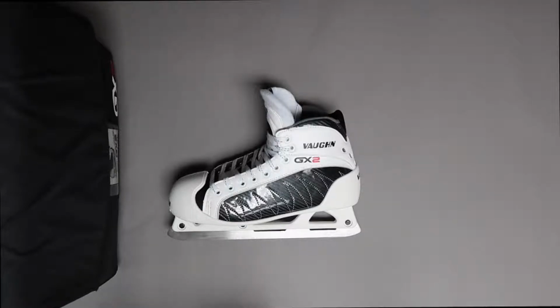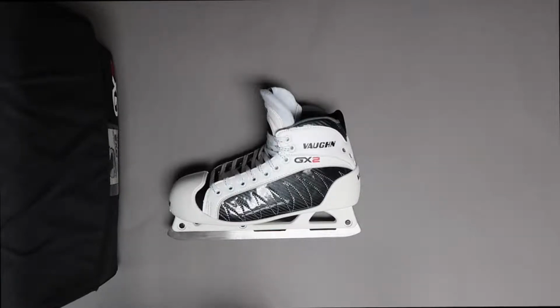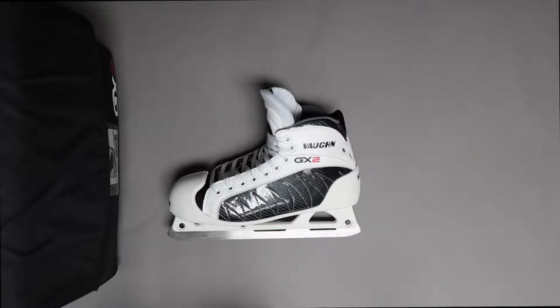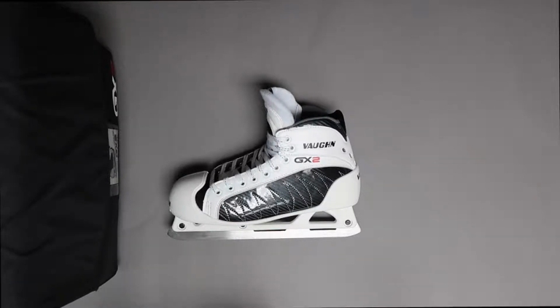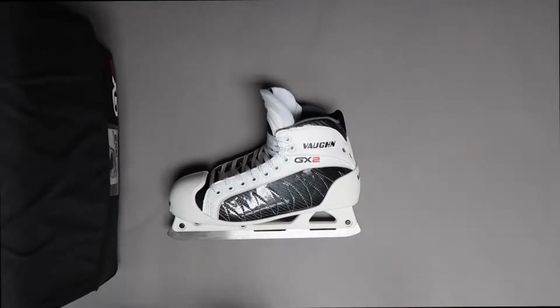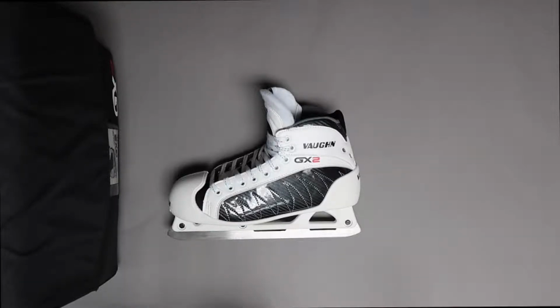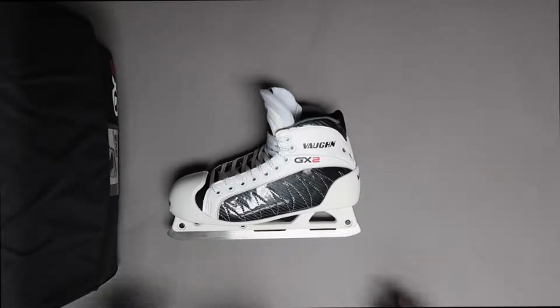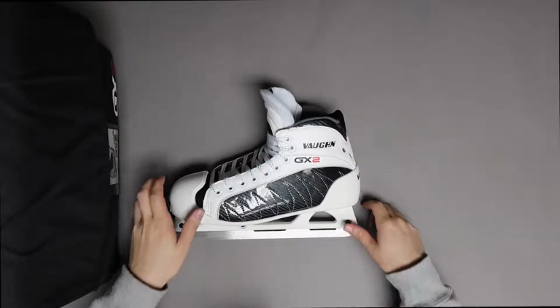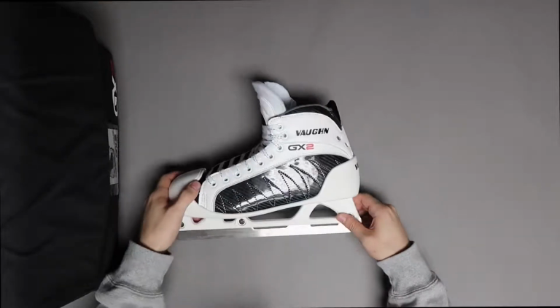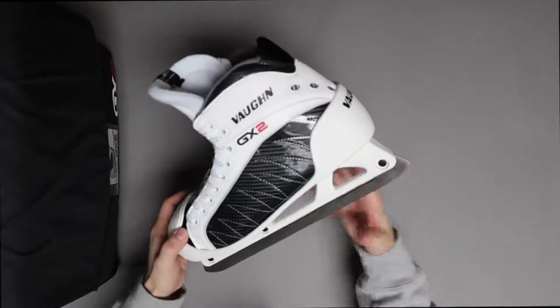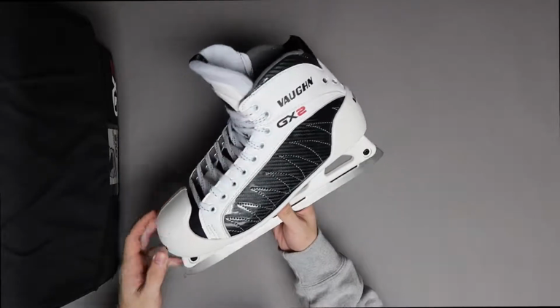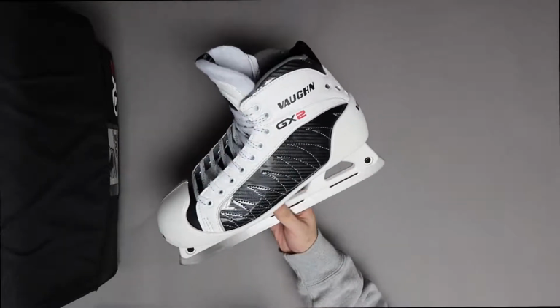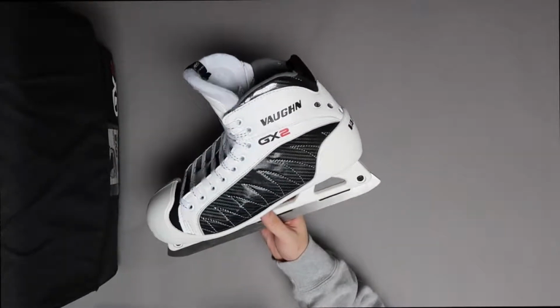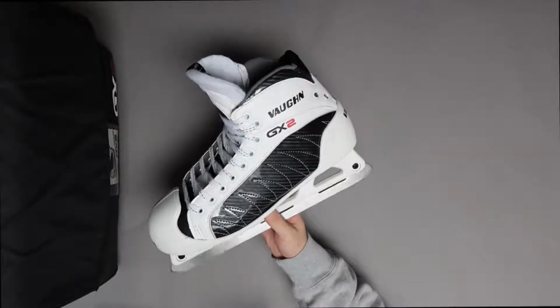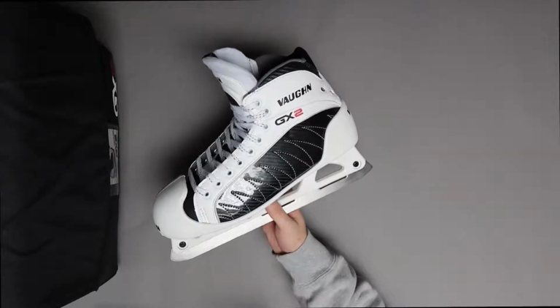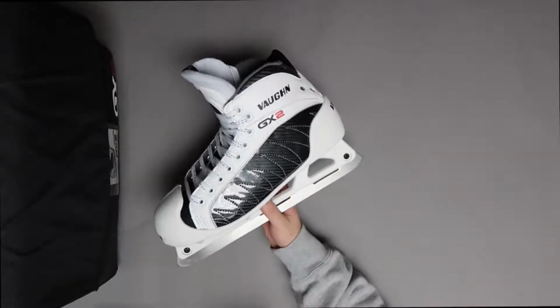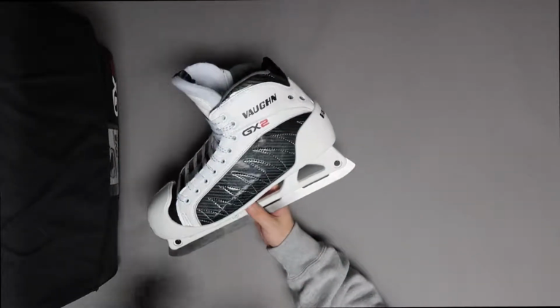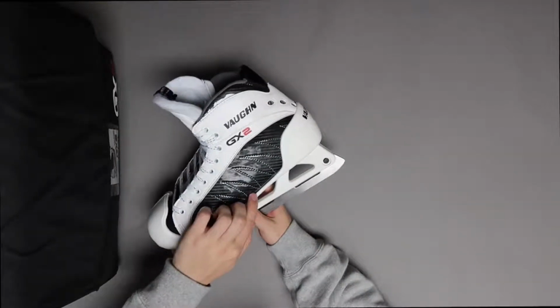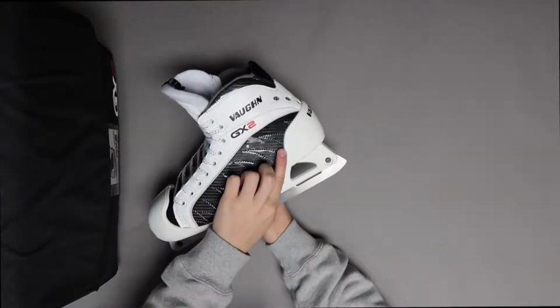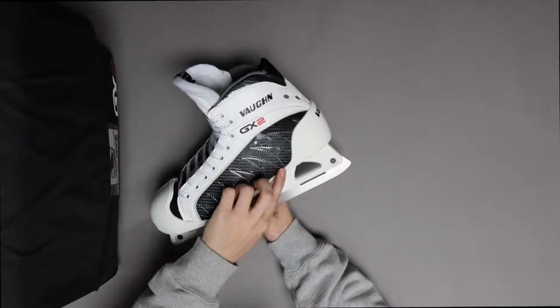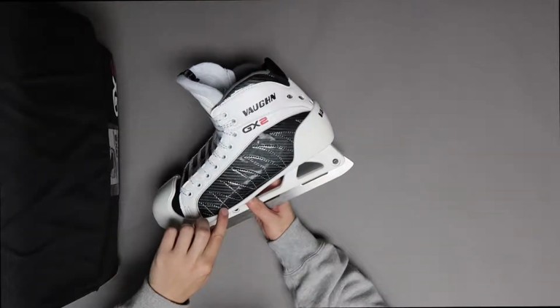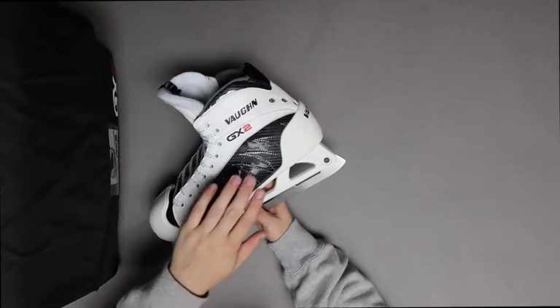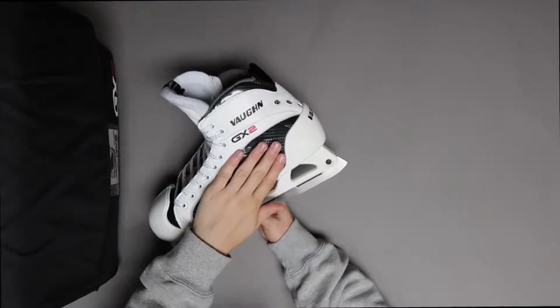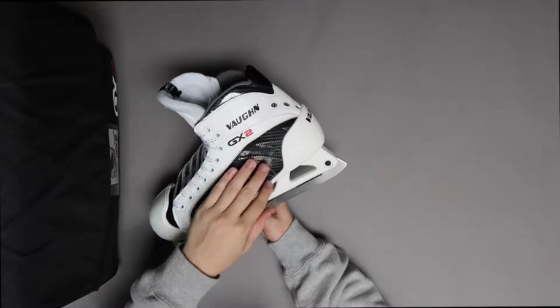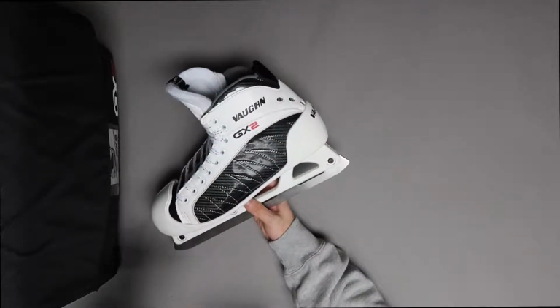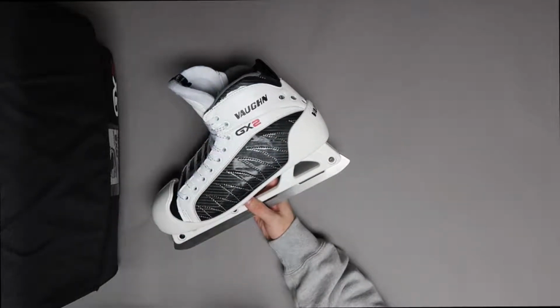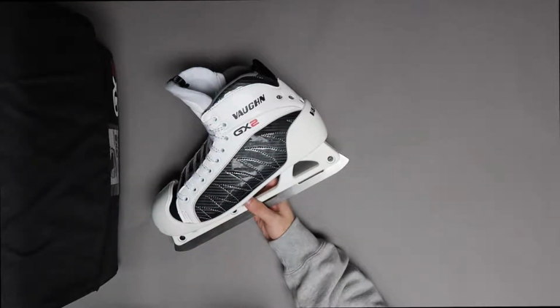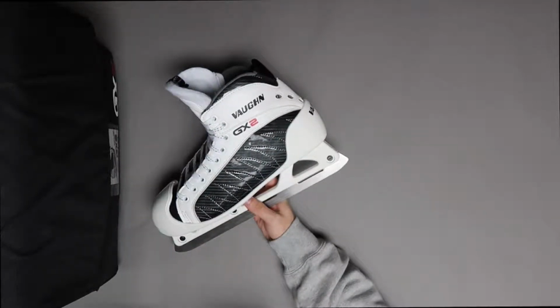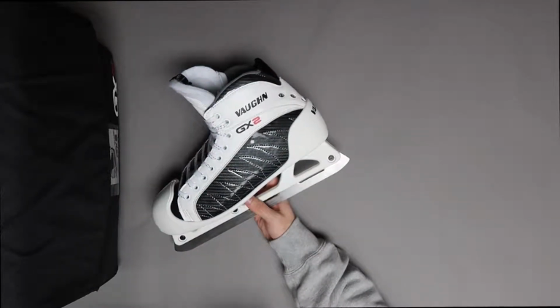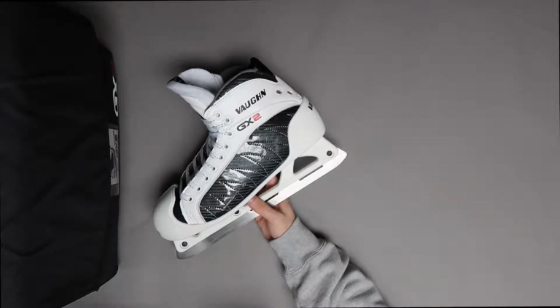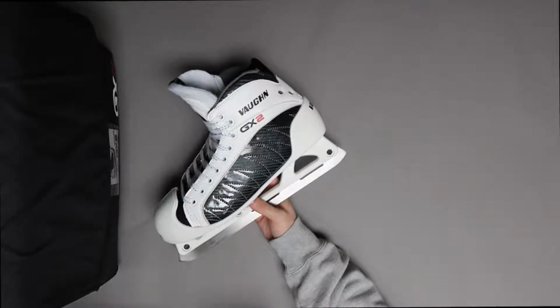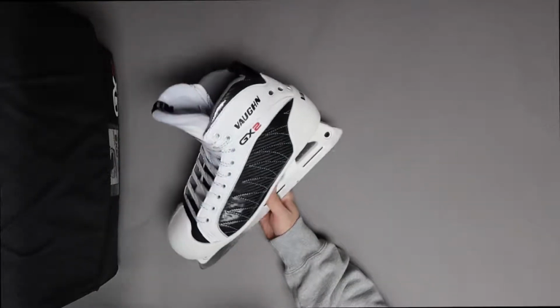Hey everyone, Ken from Pro Stock Hockey here with a pair of Vaughan GX2 goalie skates. These skates offer a couple of different improvements over their predecessors, one being that the cowling is cut away in these lower risk shot areas on the sides of the boot, which helps improve overall weight of your skate.